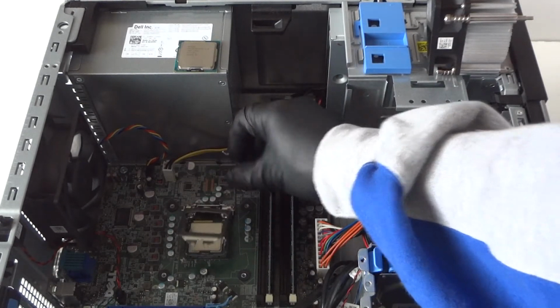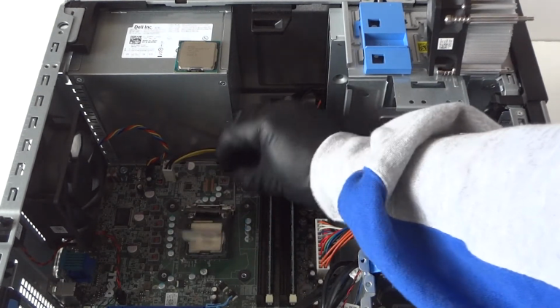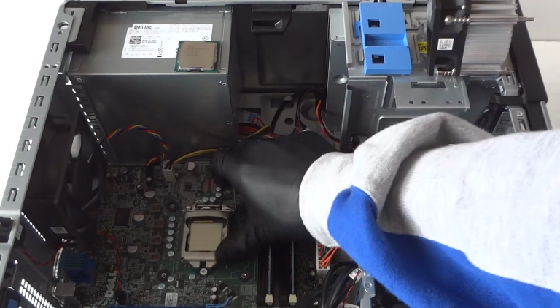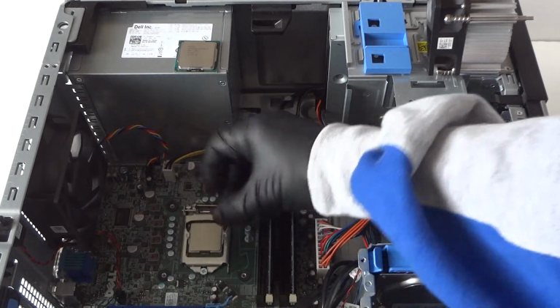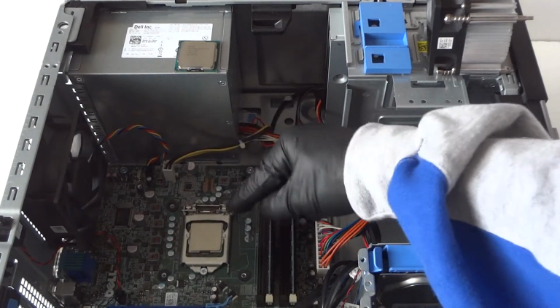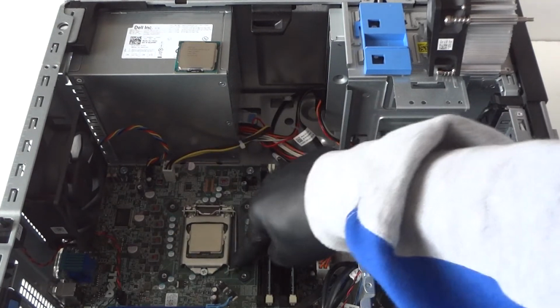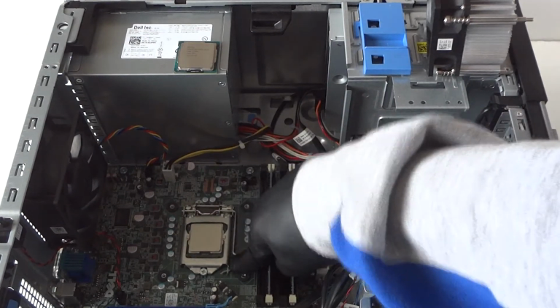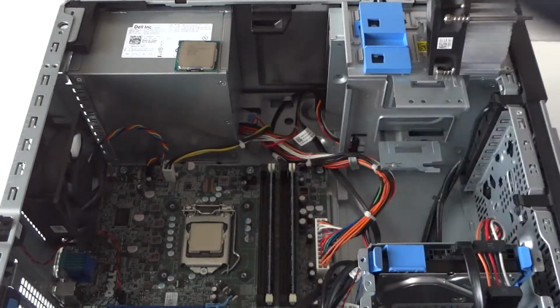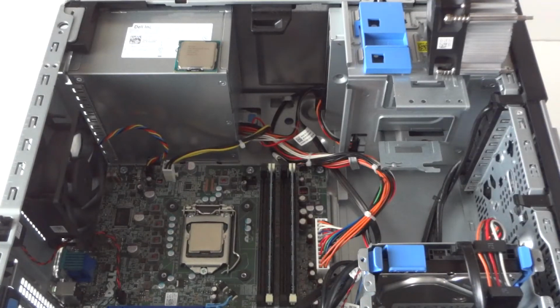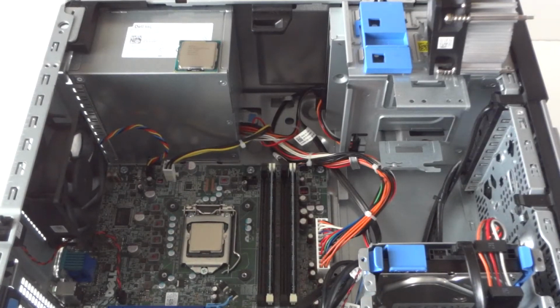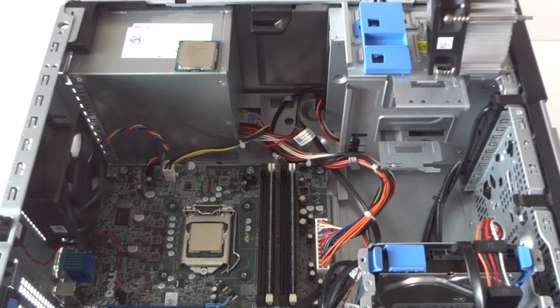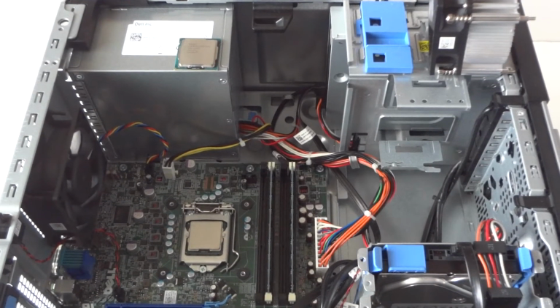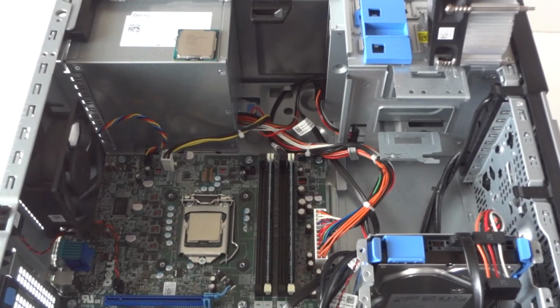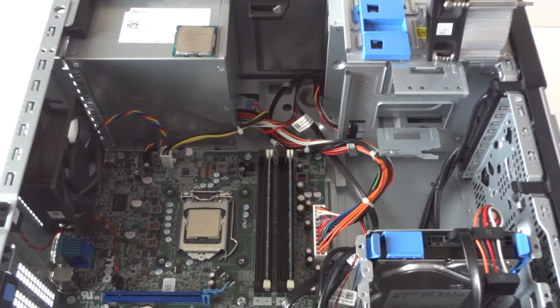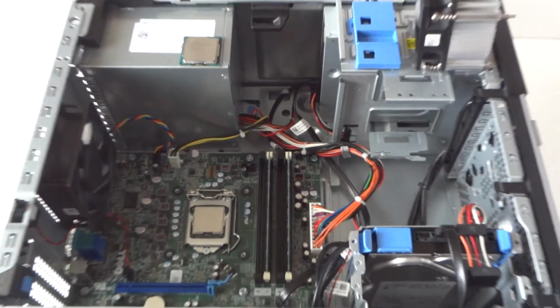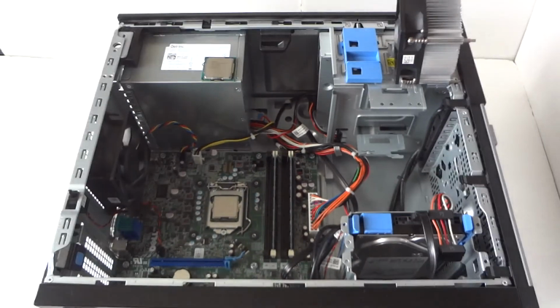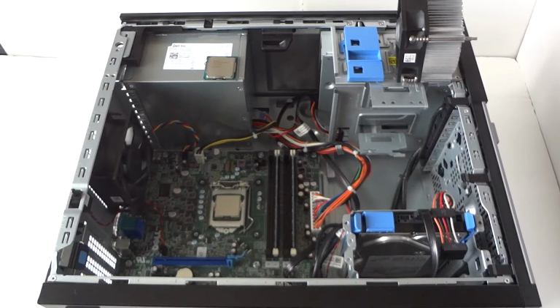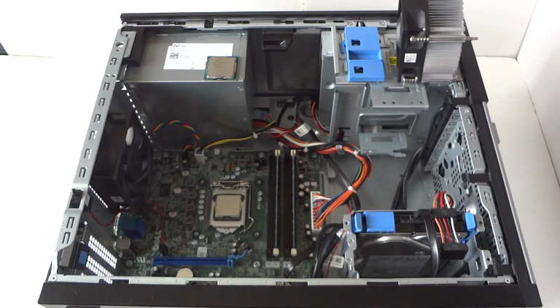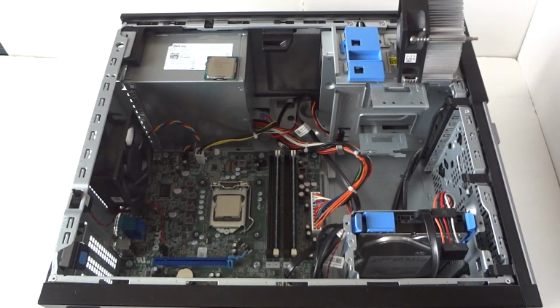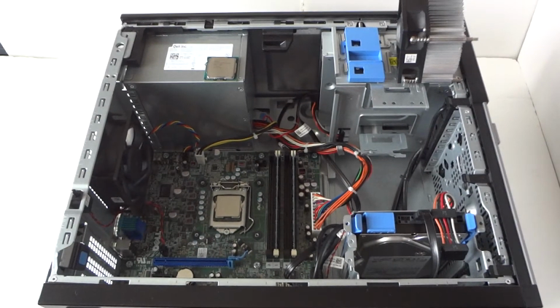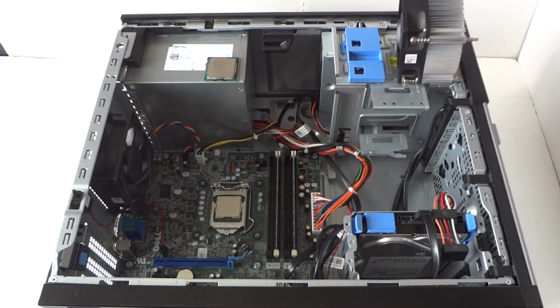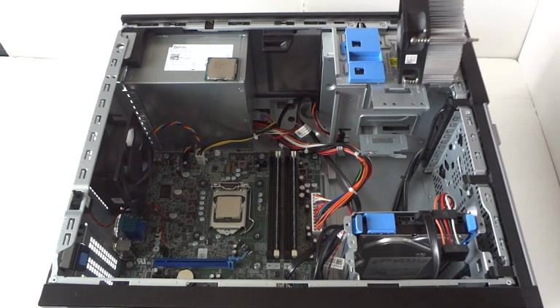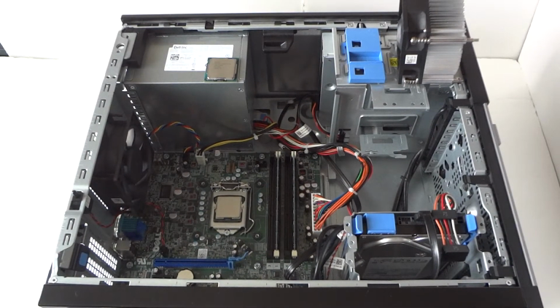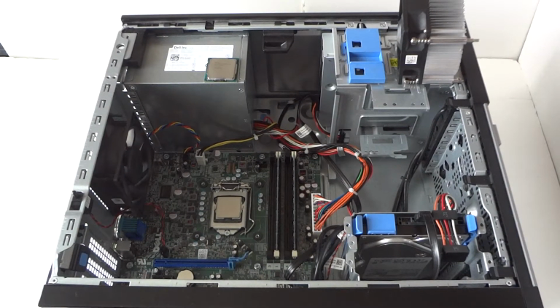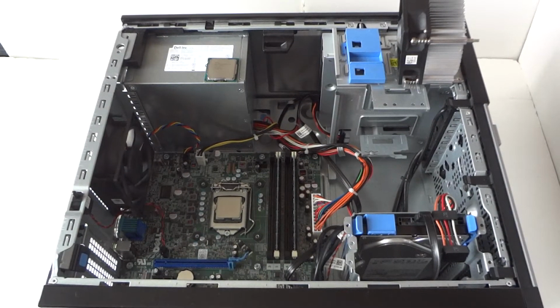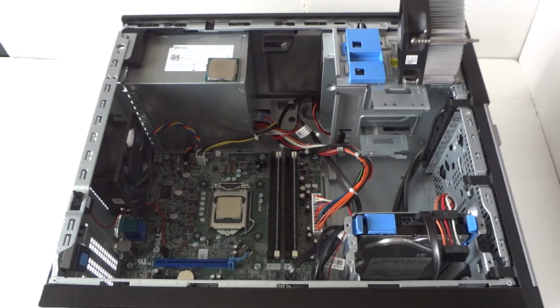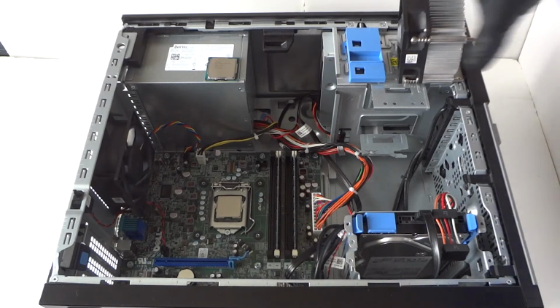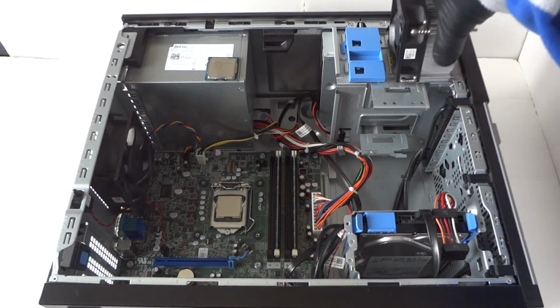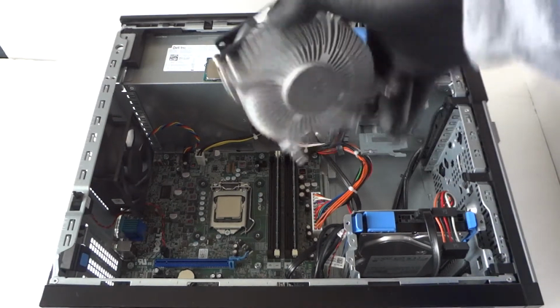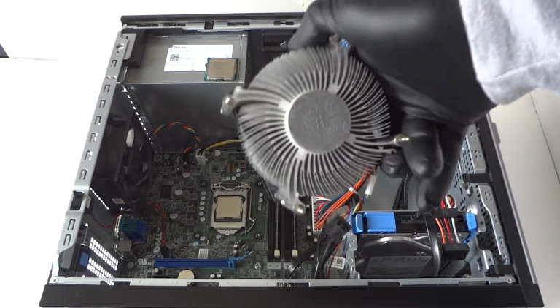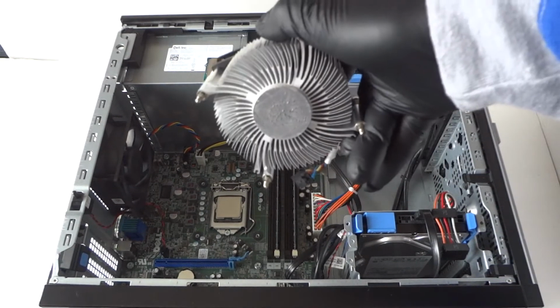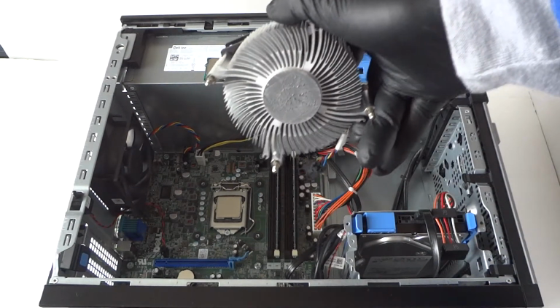Now put the clip back in to secure the processor. Next, we have to wipe down the thermal compound that's on the heatsink.